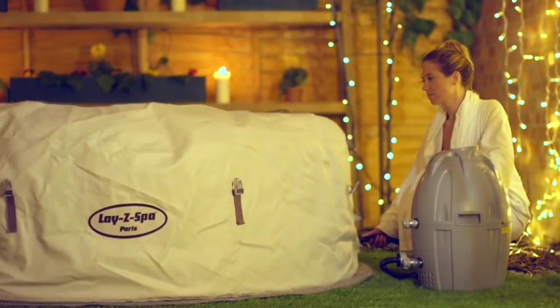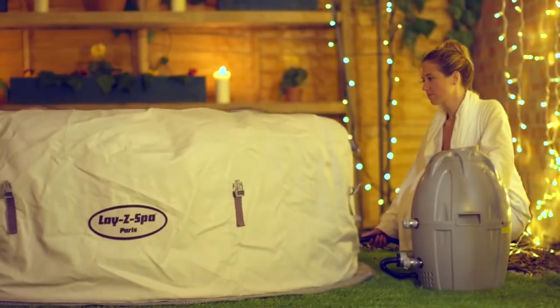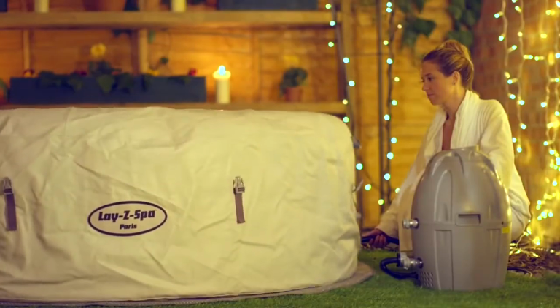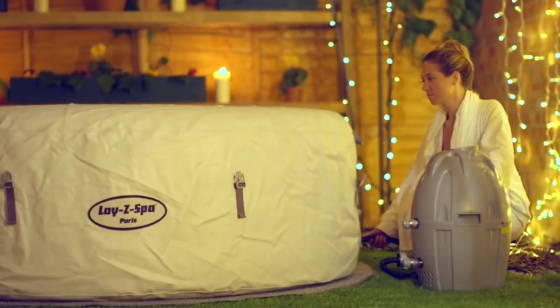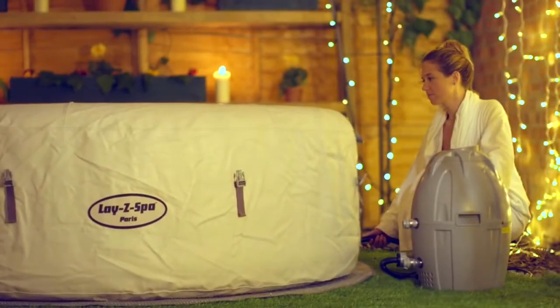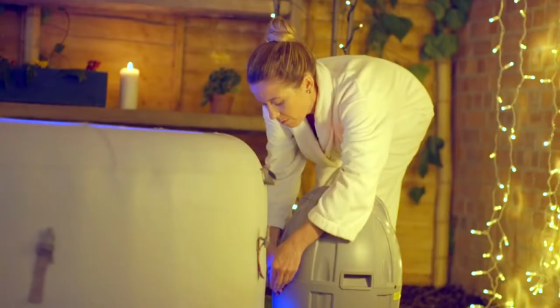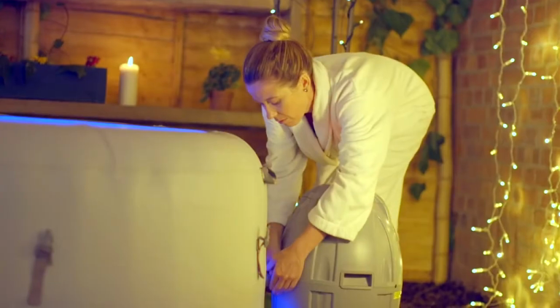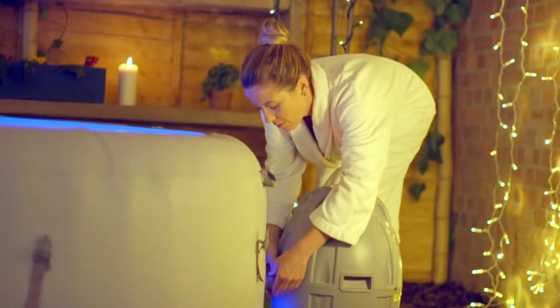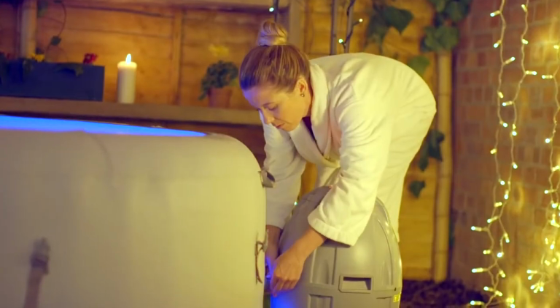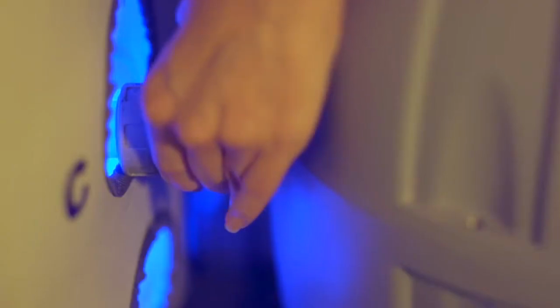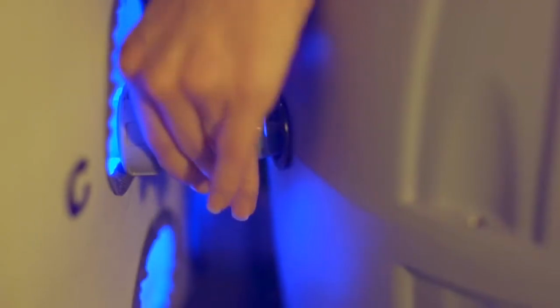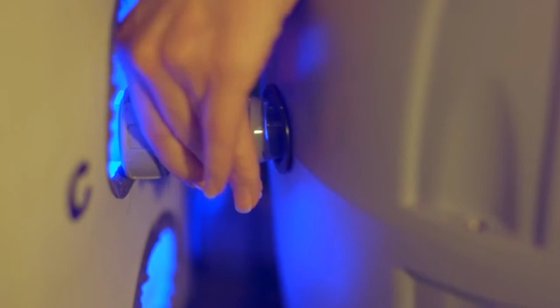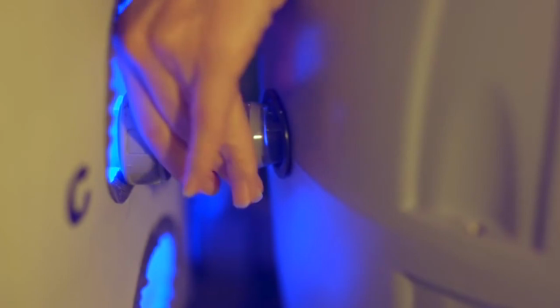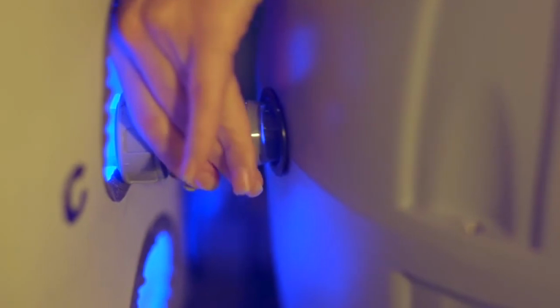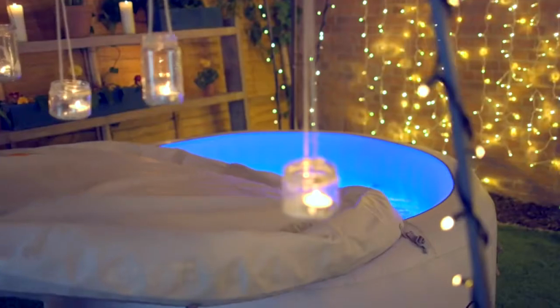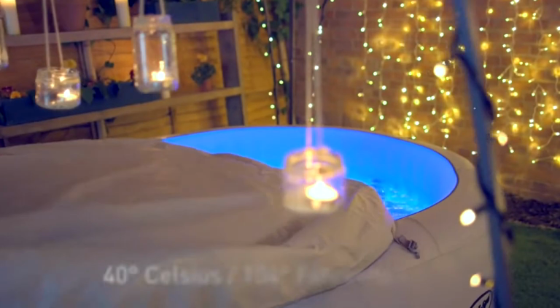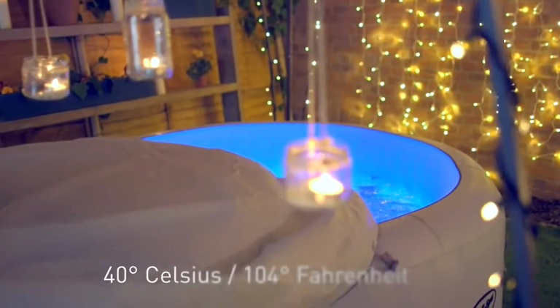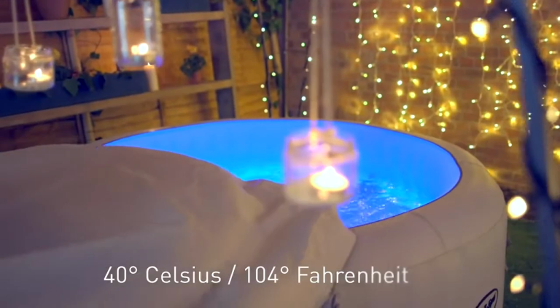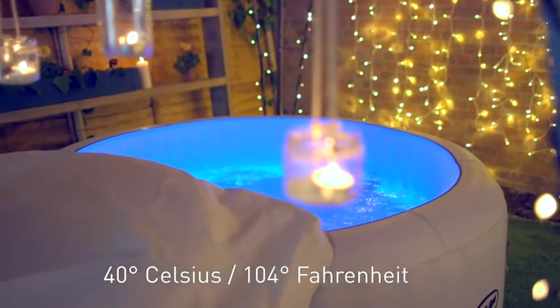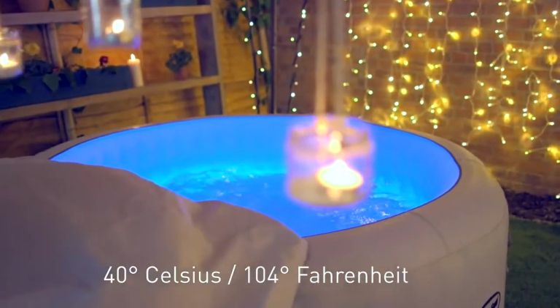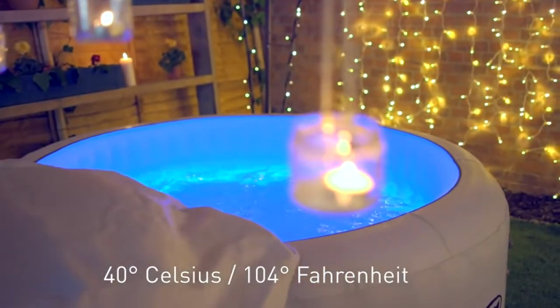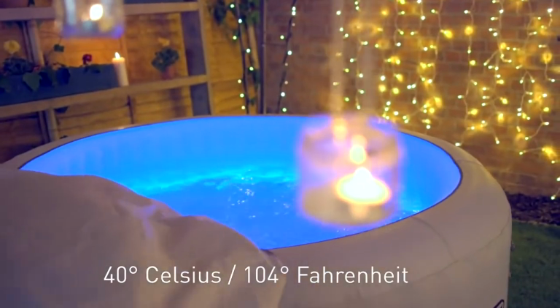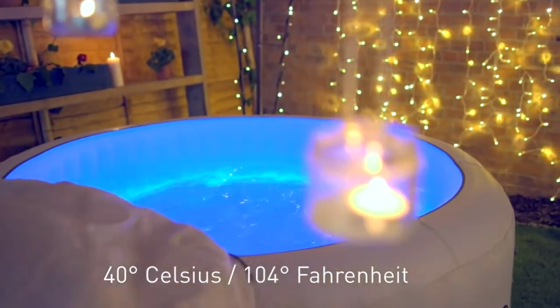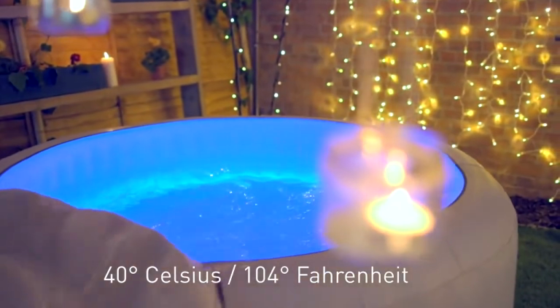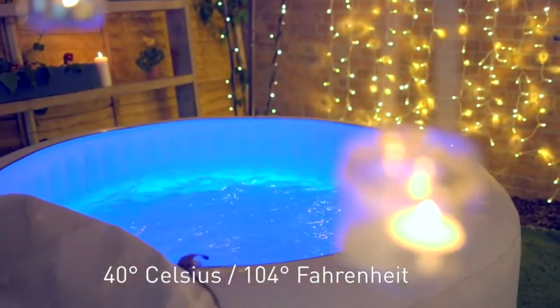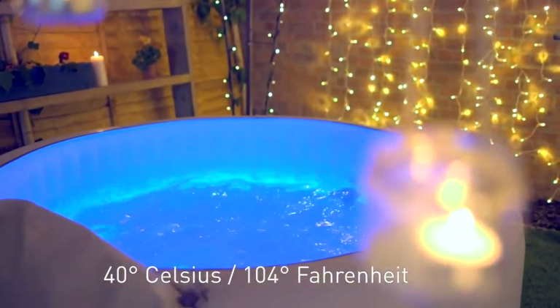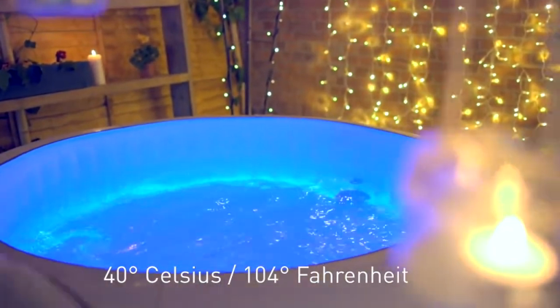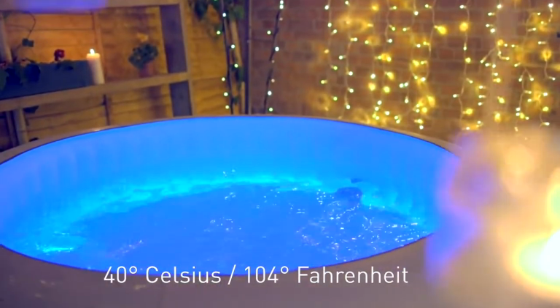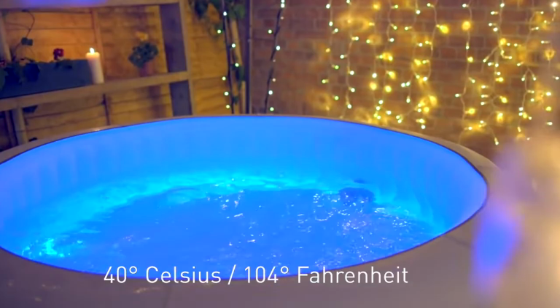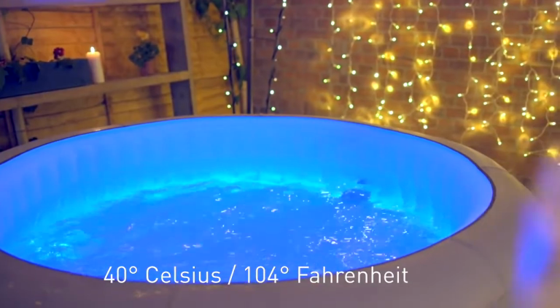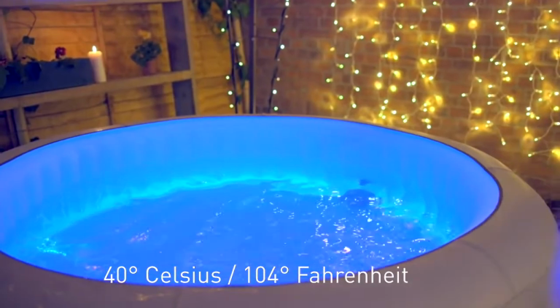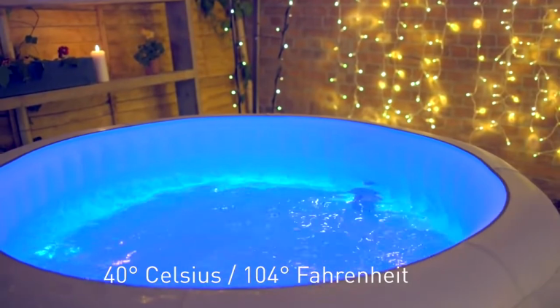Easy to set up and ready for water in just minutes, the Lazy Spa's rapid heating system heats the water up to a blissful 40 degrees Celsius or 104 degrees Fahrenheit.